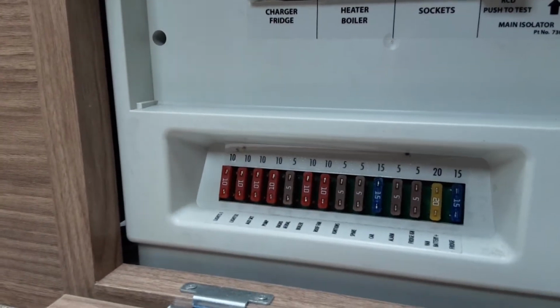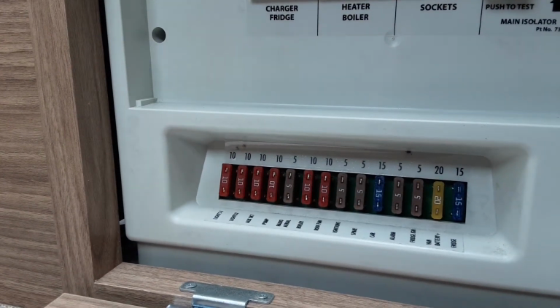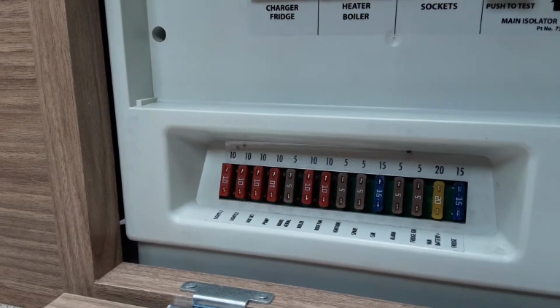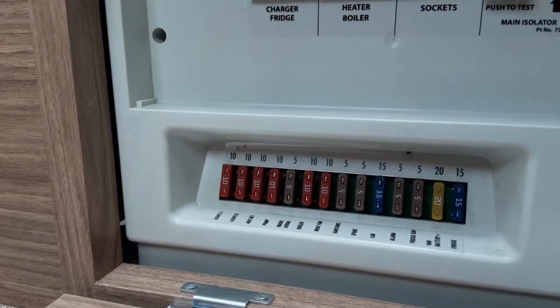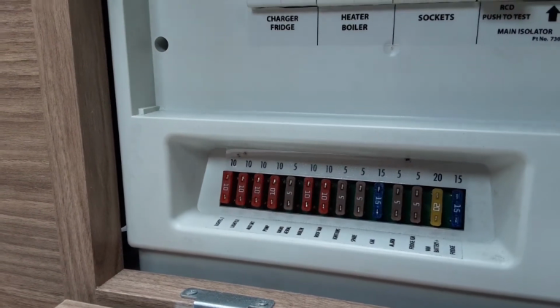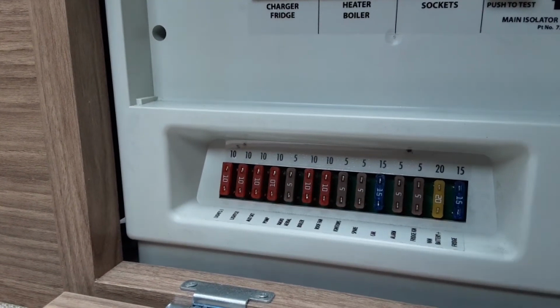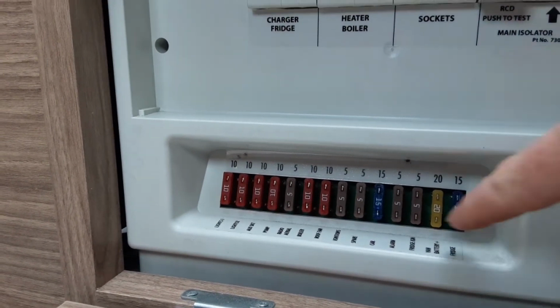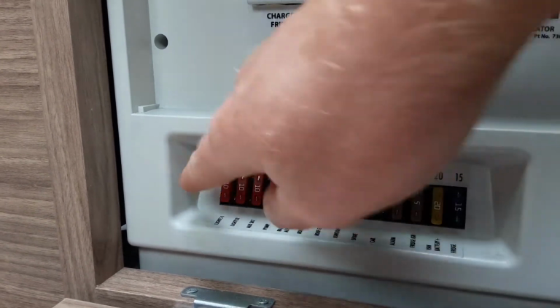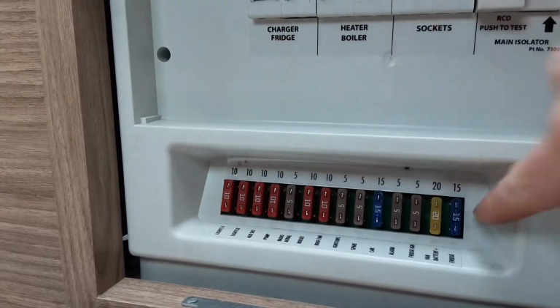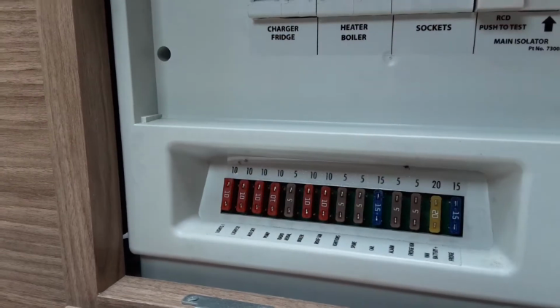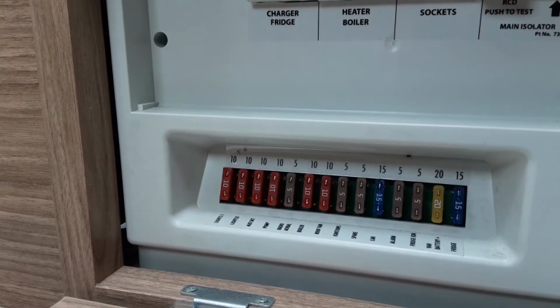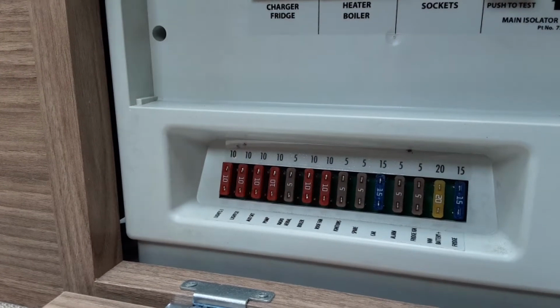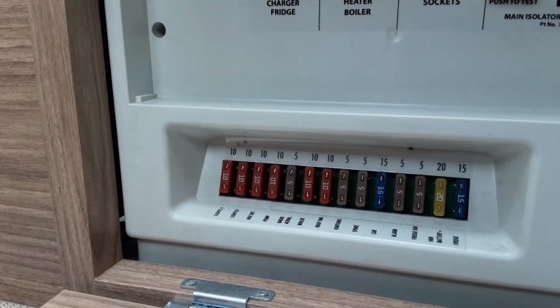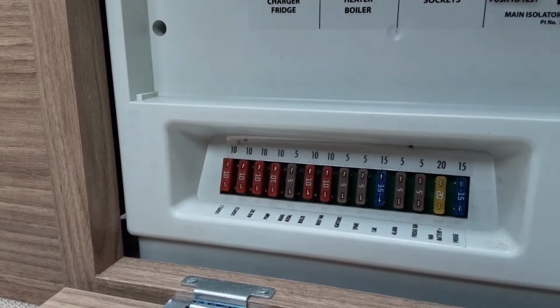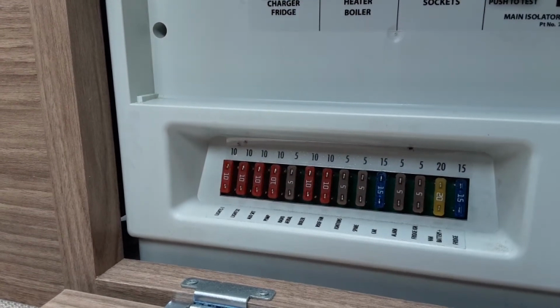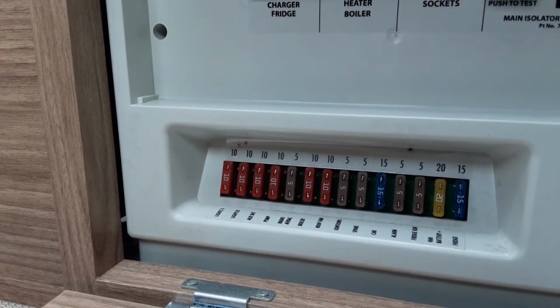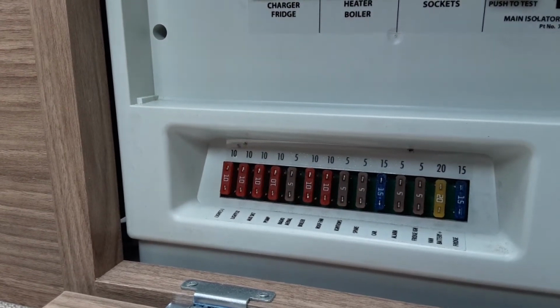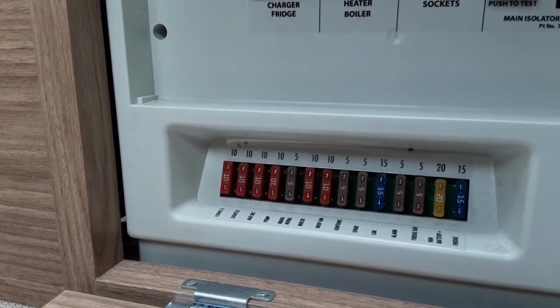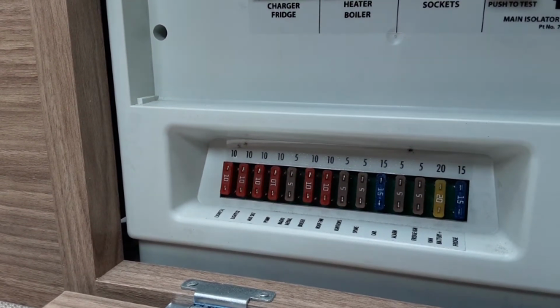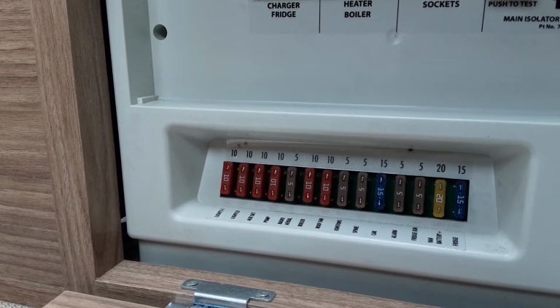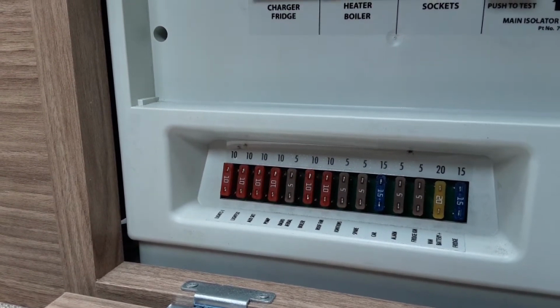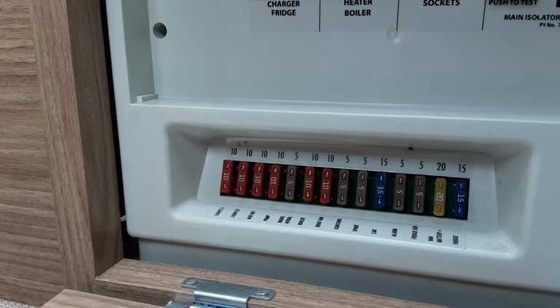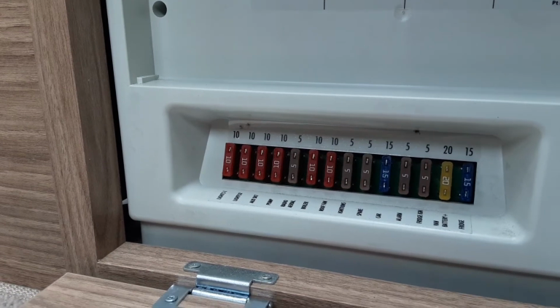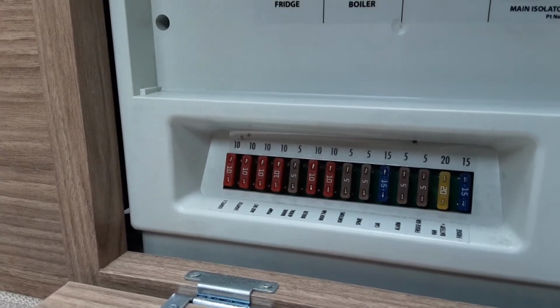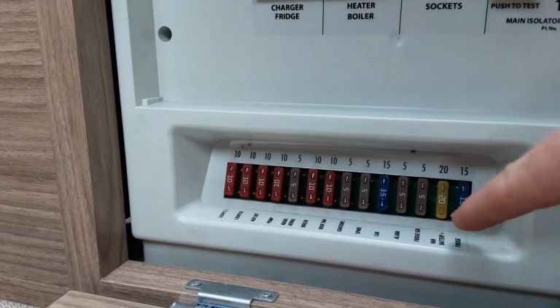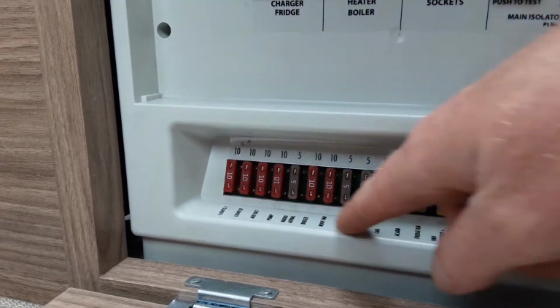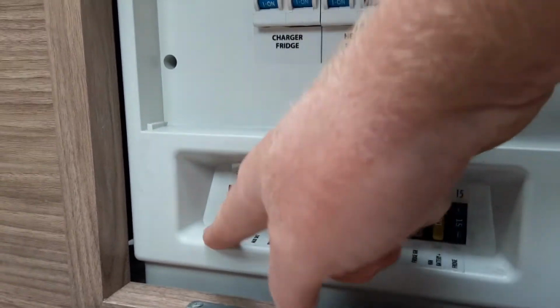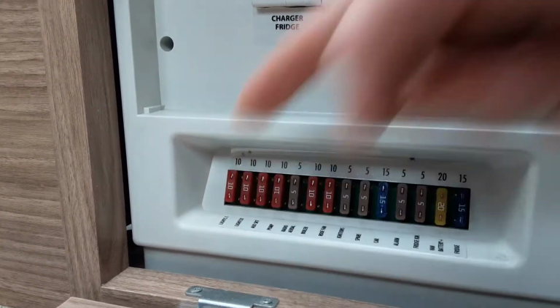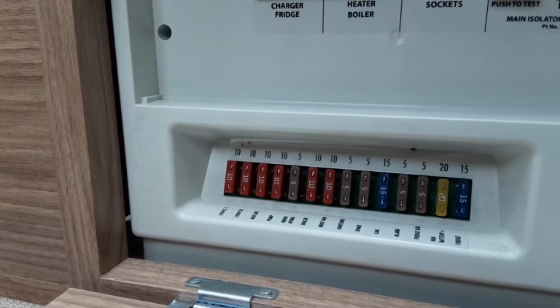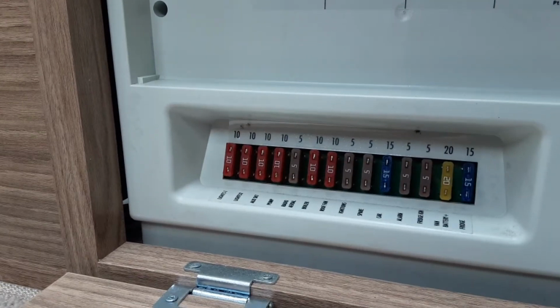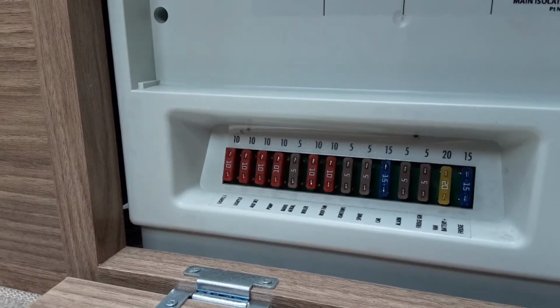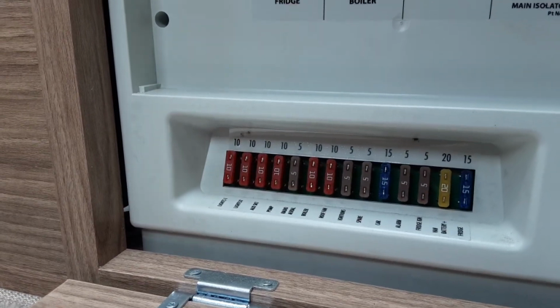Down the bottom you have your 12-volt fuses, and in the manual for the caravan you'll find a list of what each fuse should be in these terminals. There is also a list along the bottom telling you what each of the fuses is for.